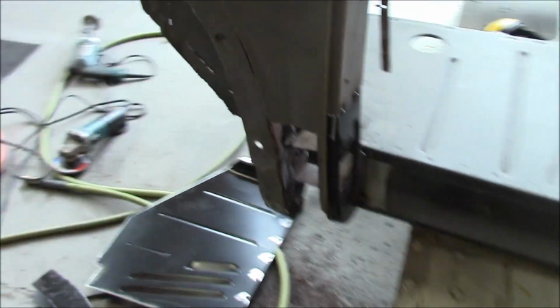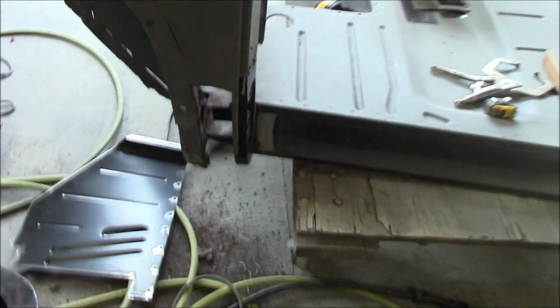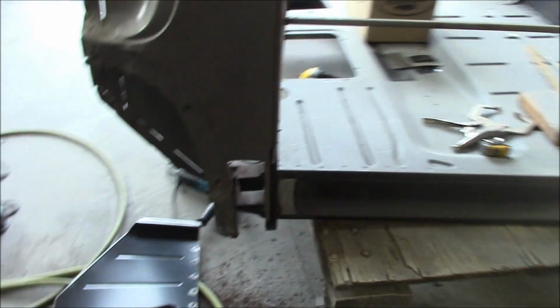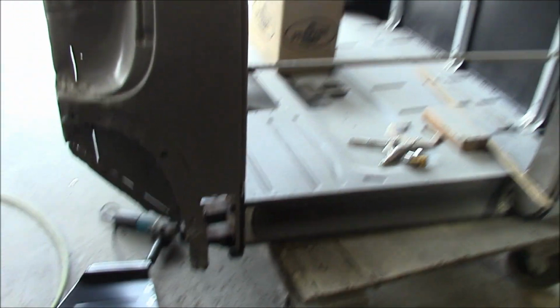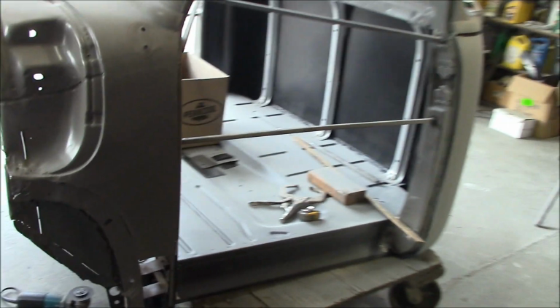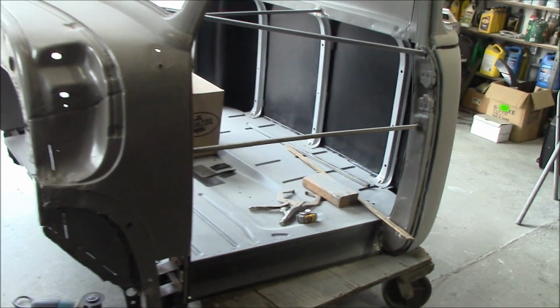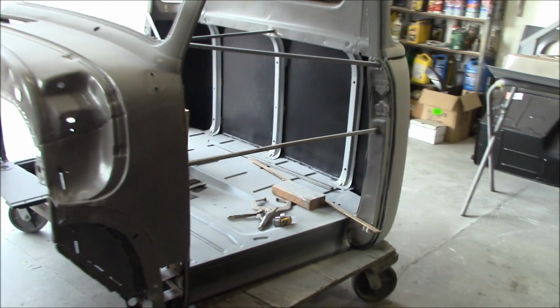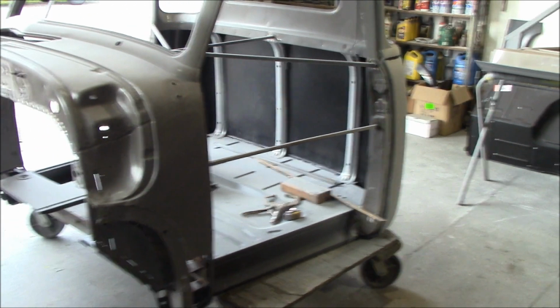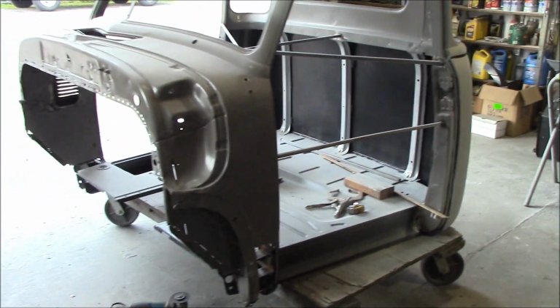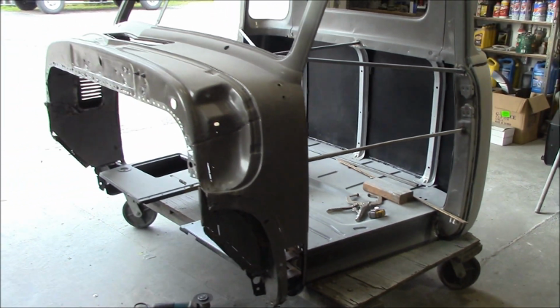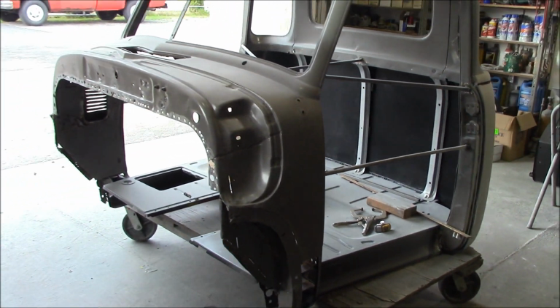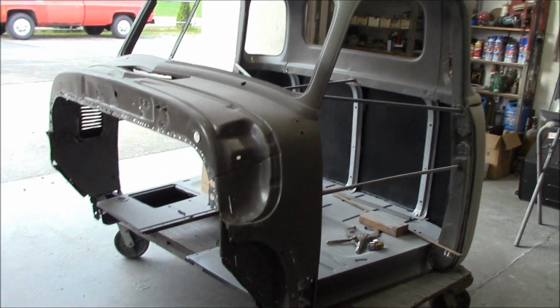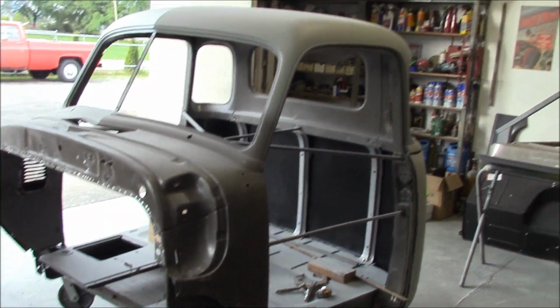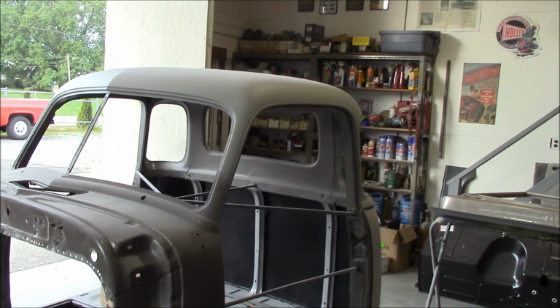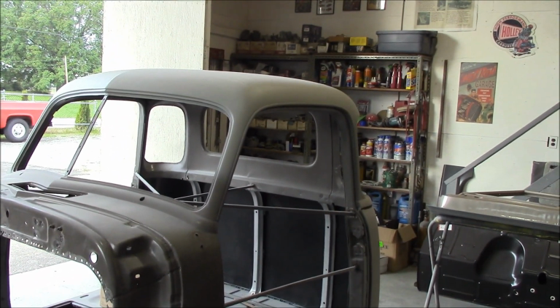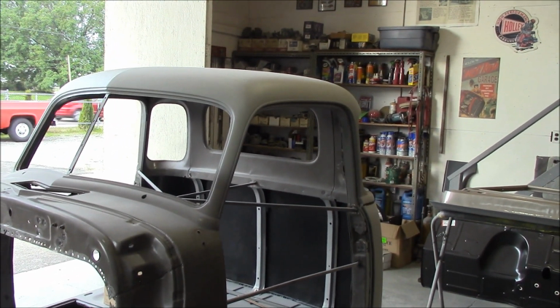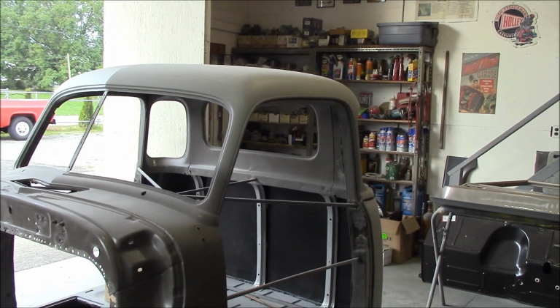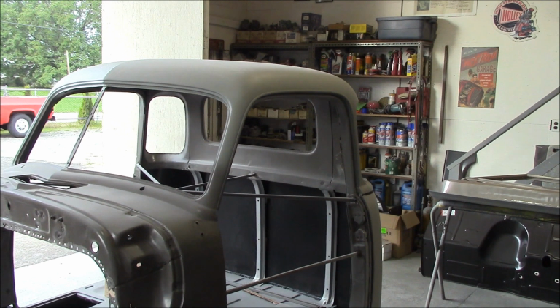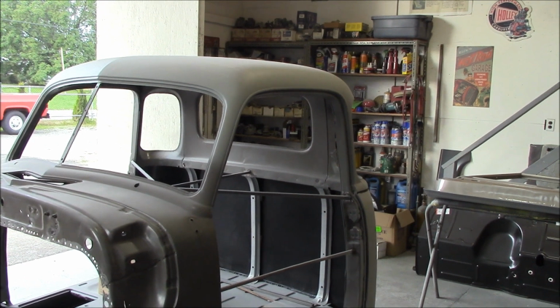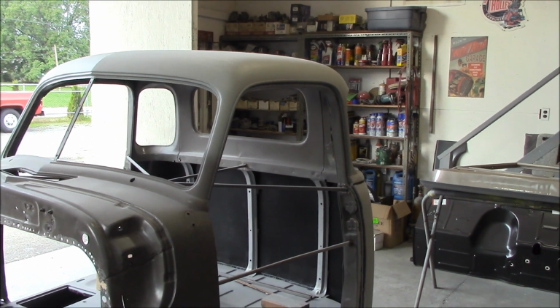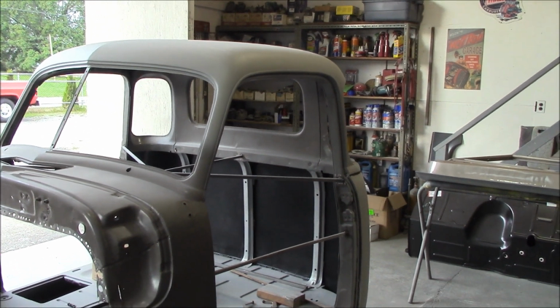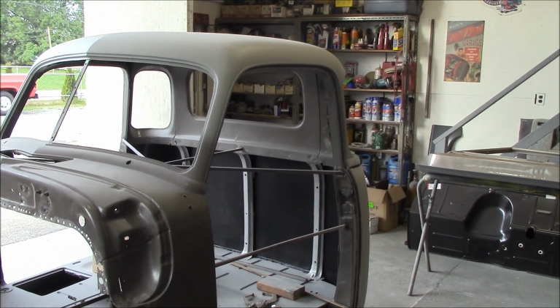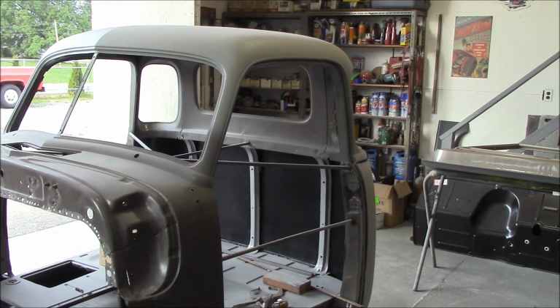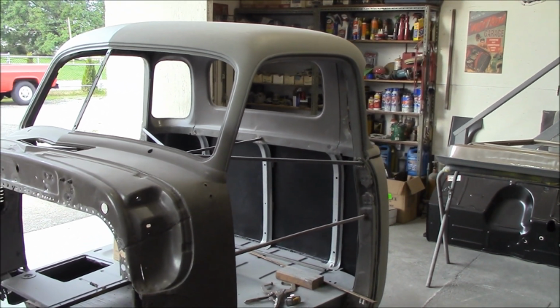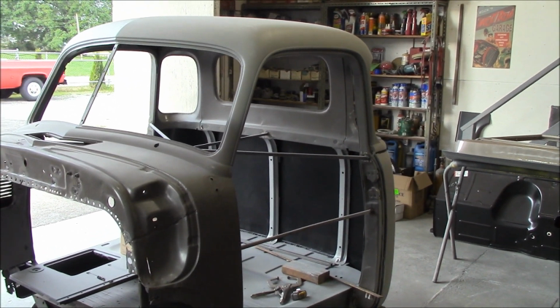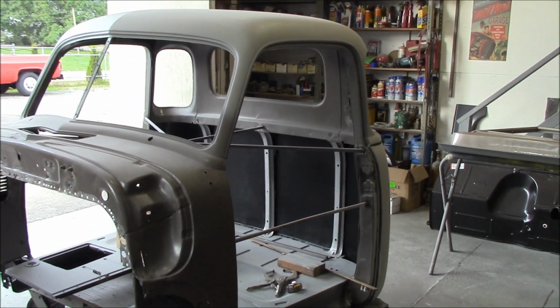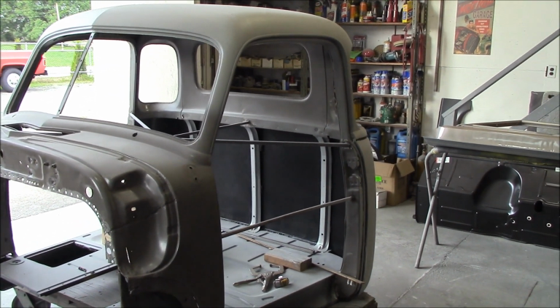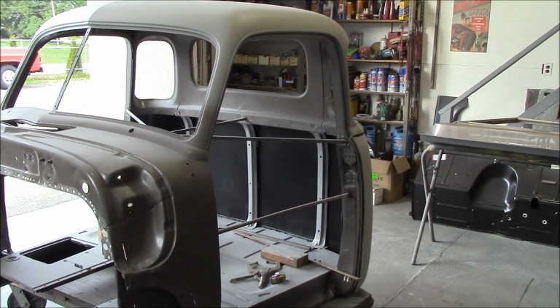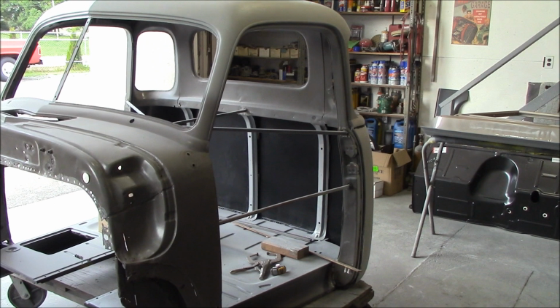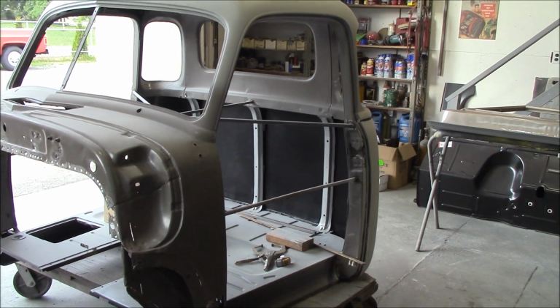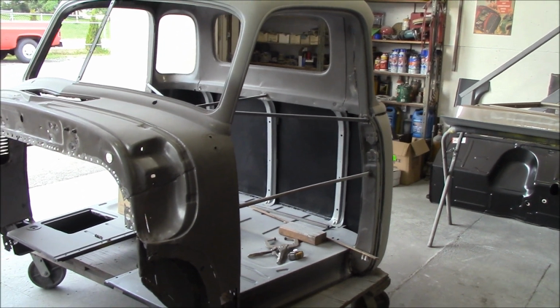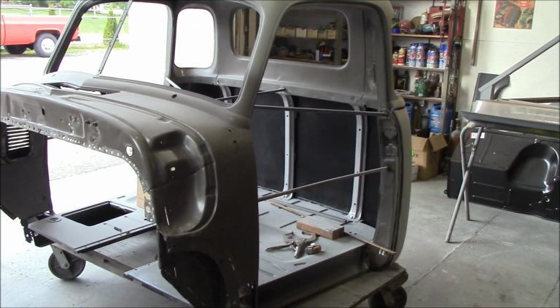So that's what's going on right there. There's the cab — you can see the firewall's all out. We've got the roof all primered, we've got the back of the cab primered. It's in its rough-in stage with 80 grit for the bodywork, and we're just going to slowly get it to that point.